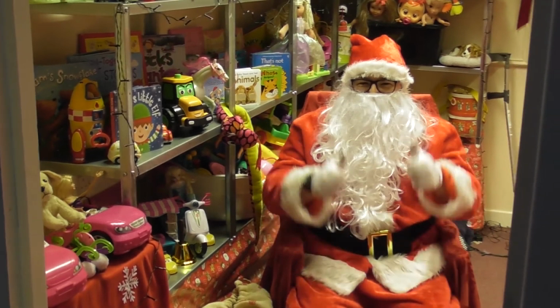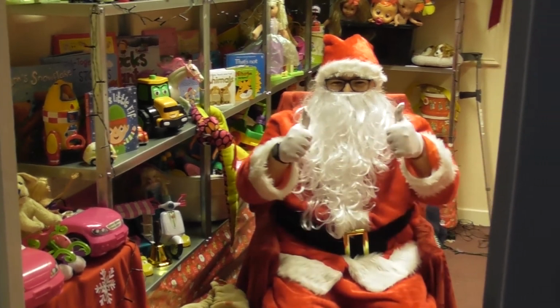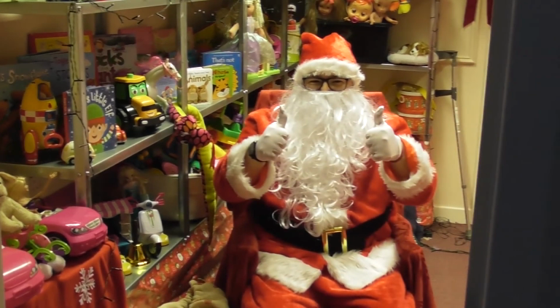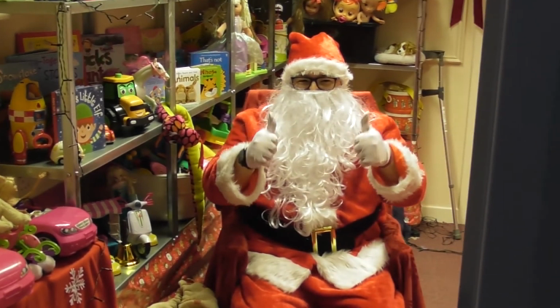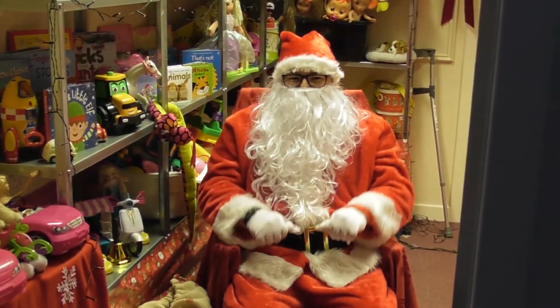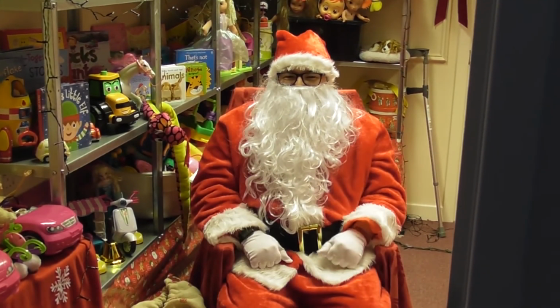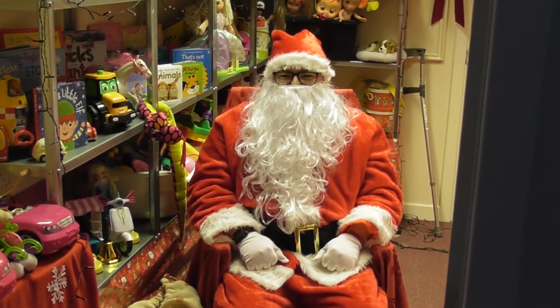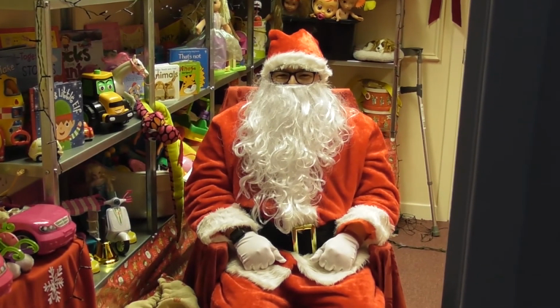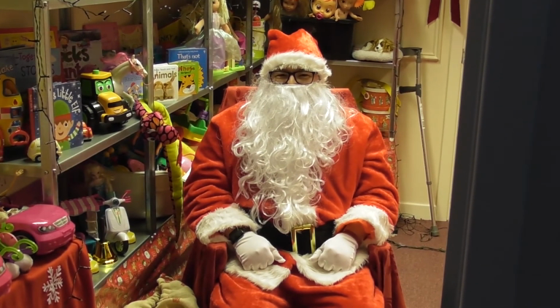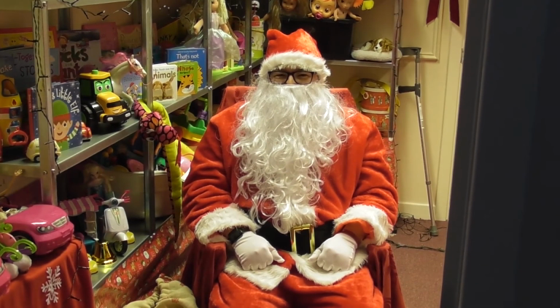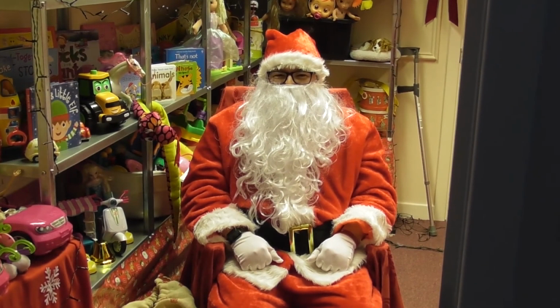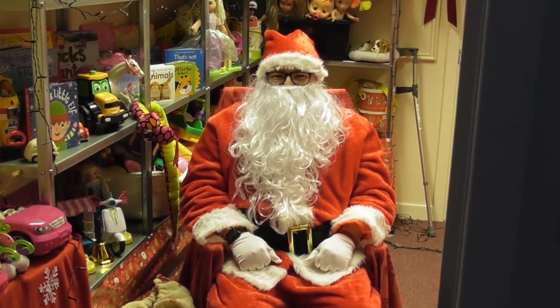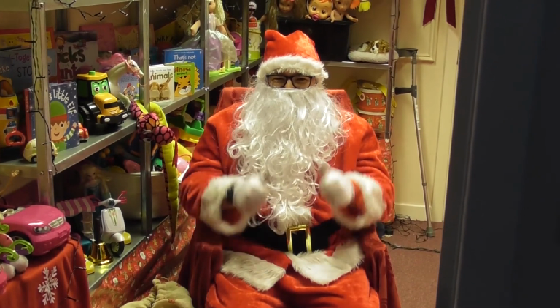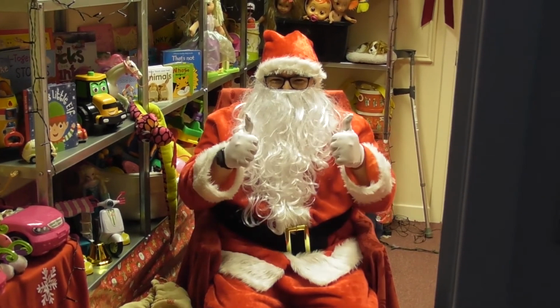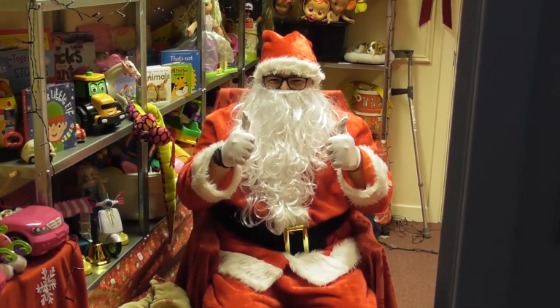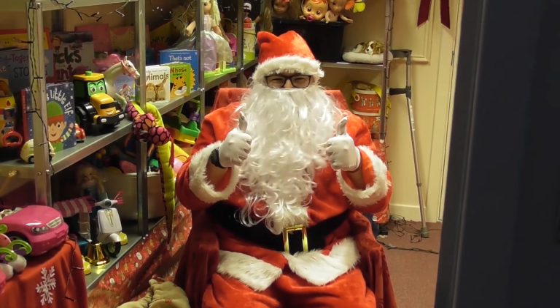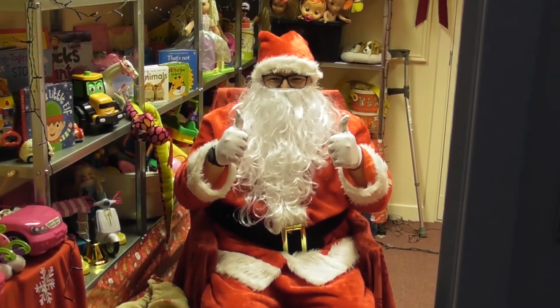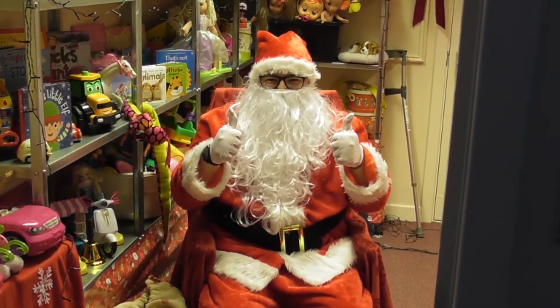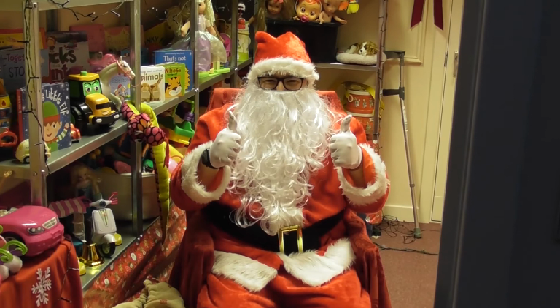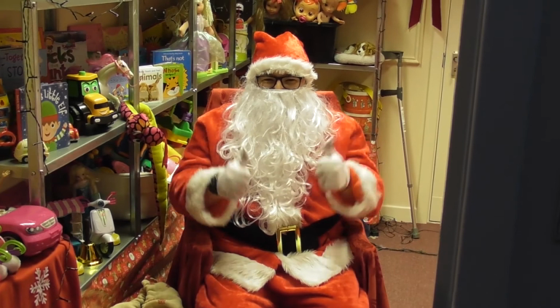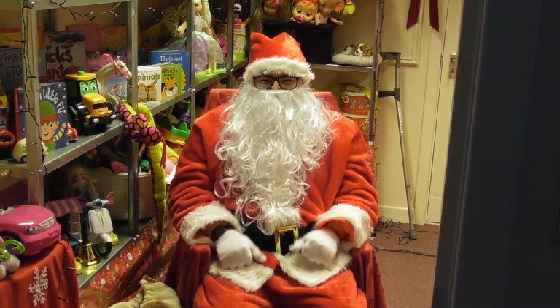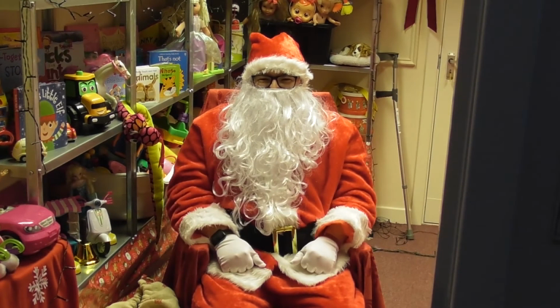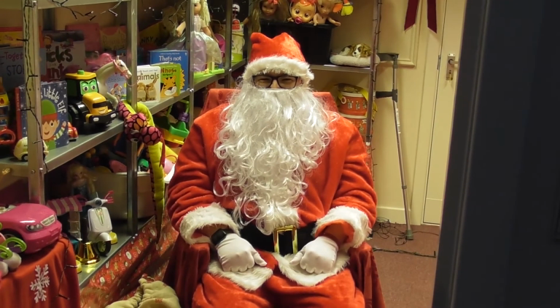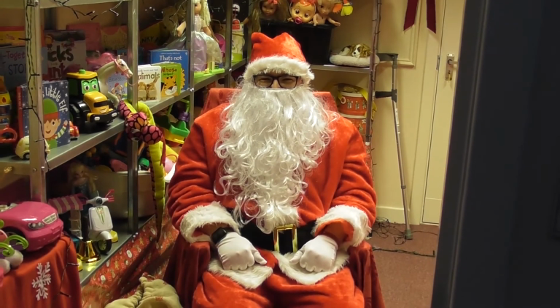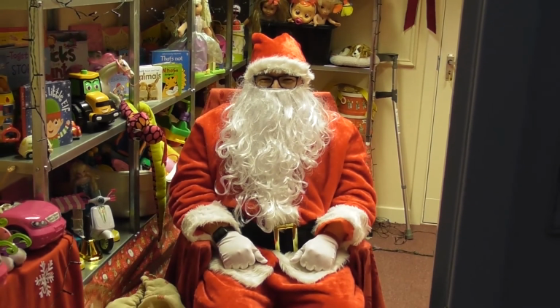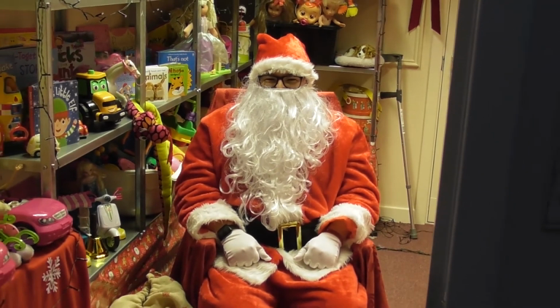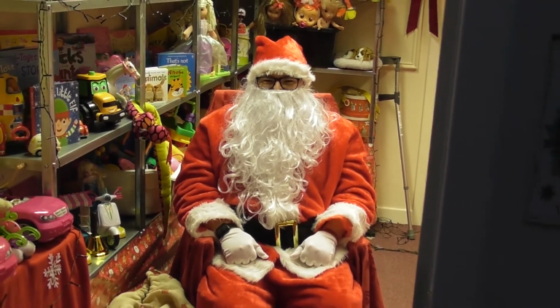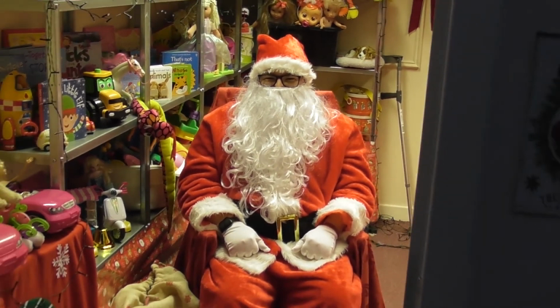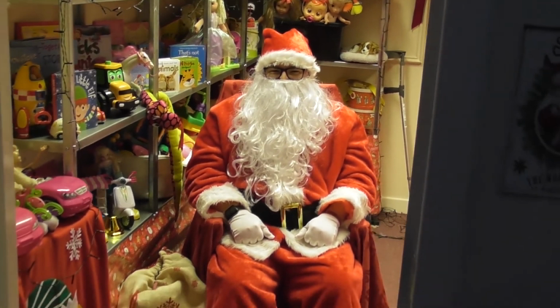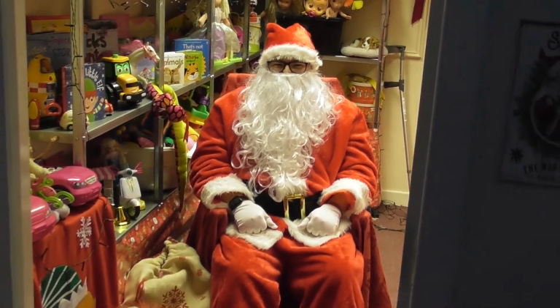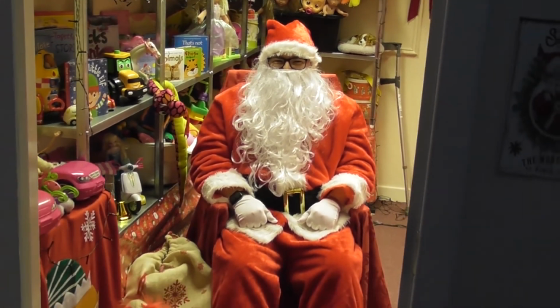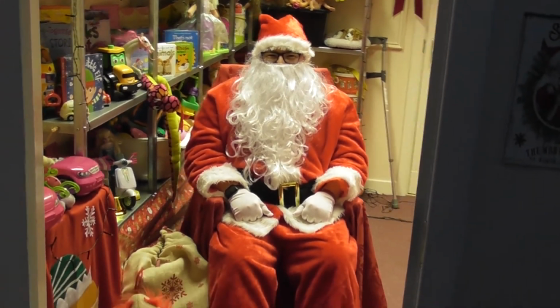All prepared? No Covid? Brilliant. We'll see Santa on Christmas Eve.